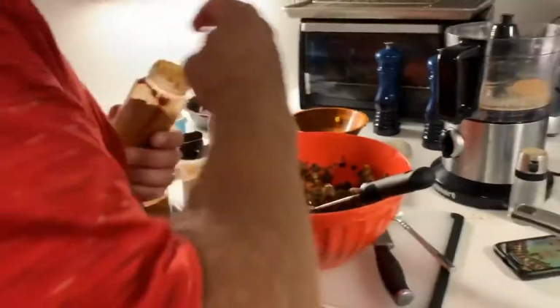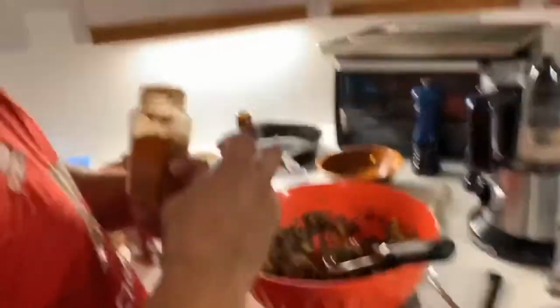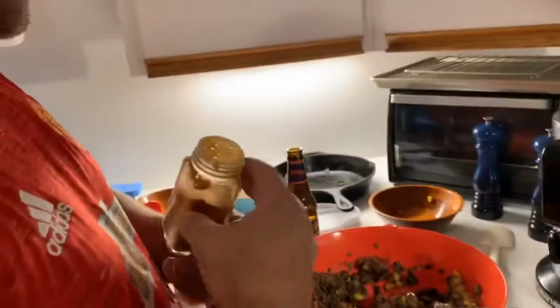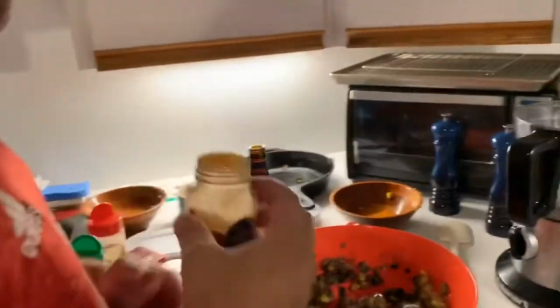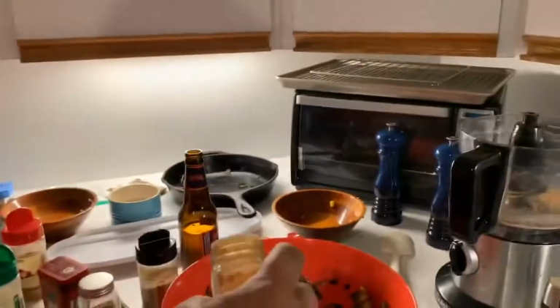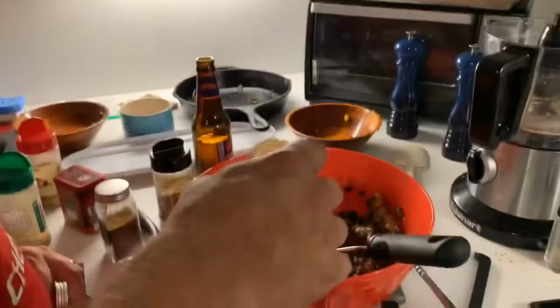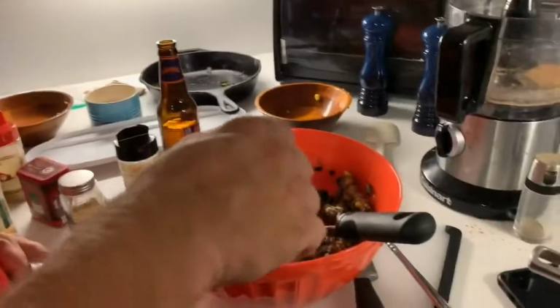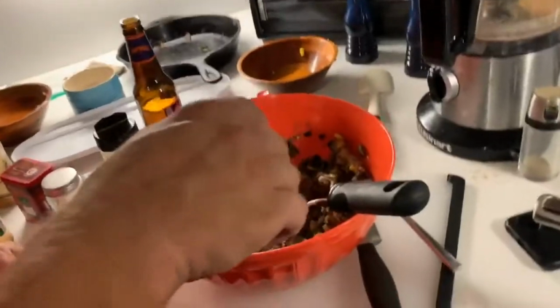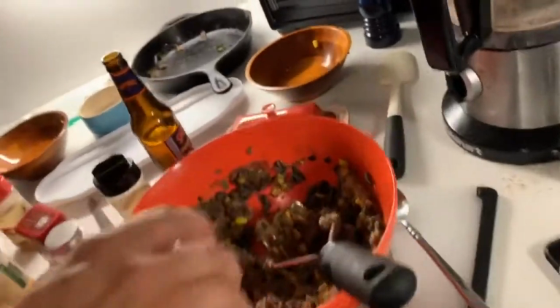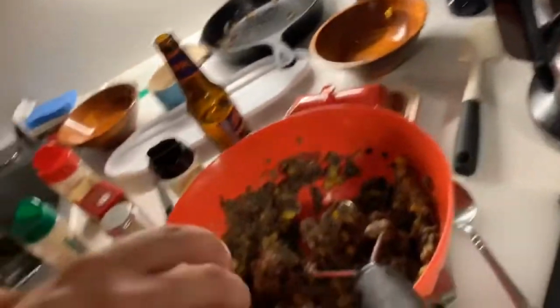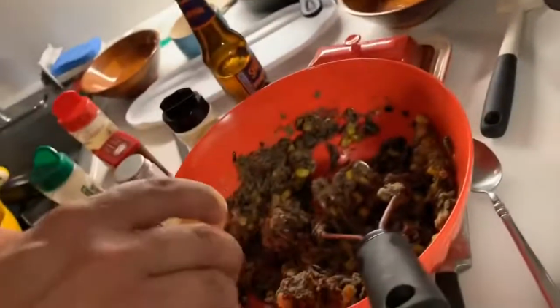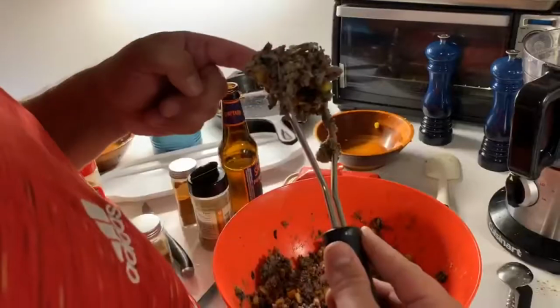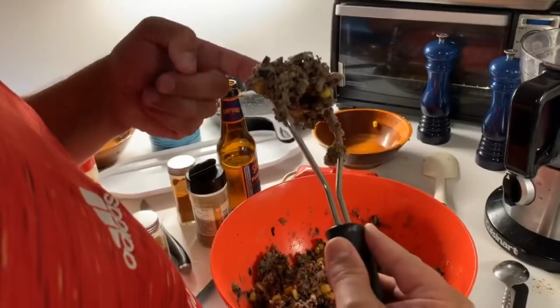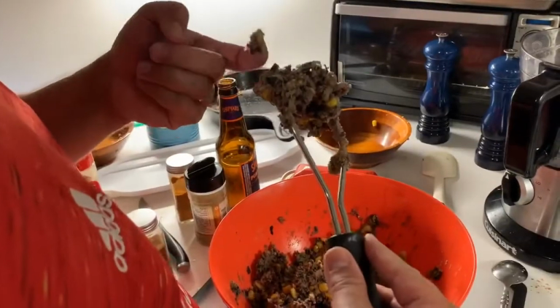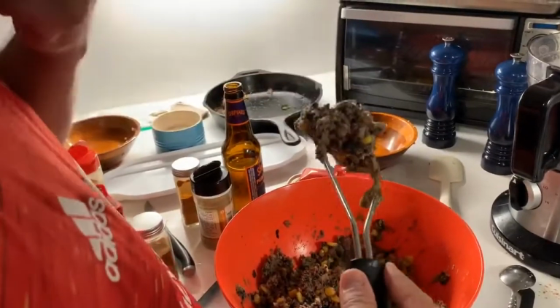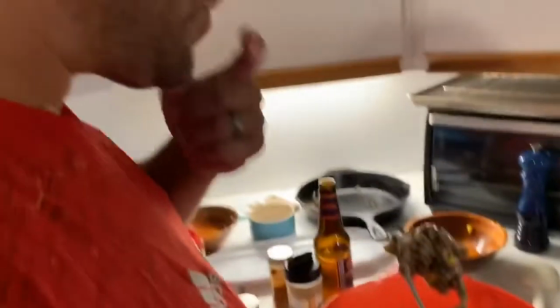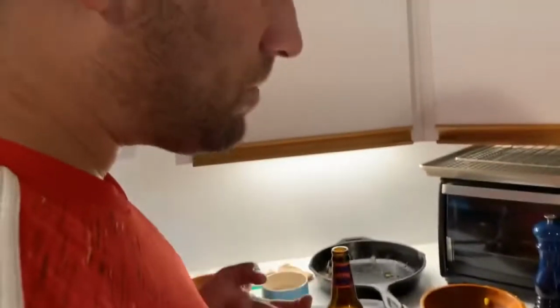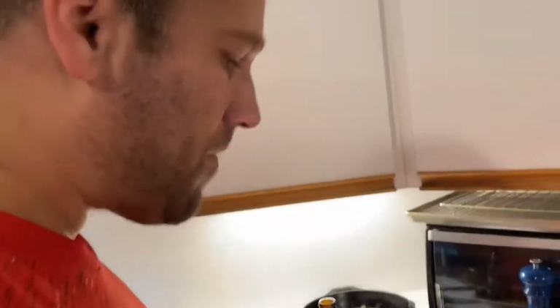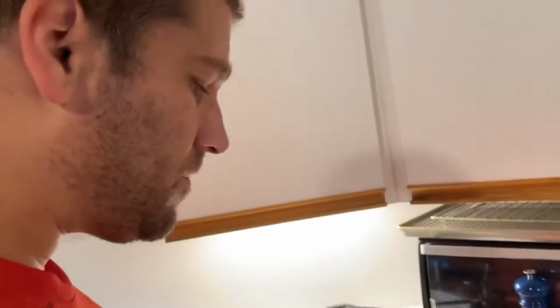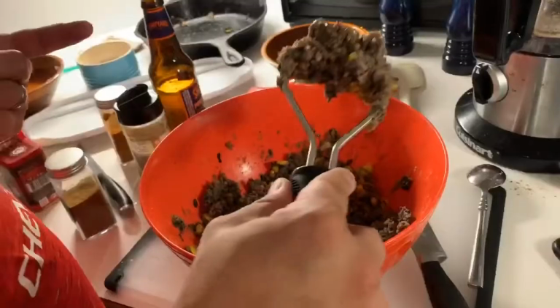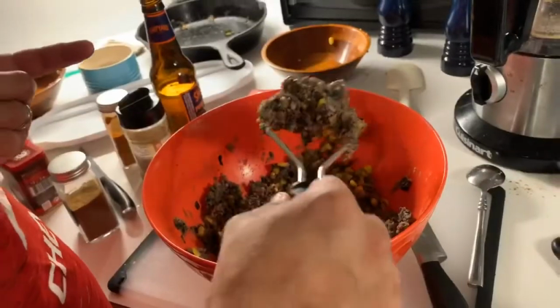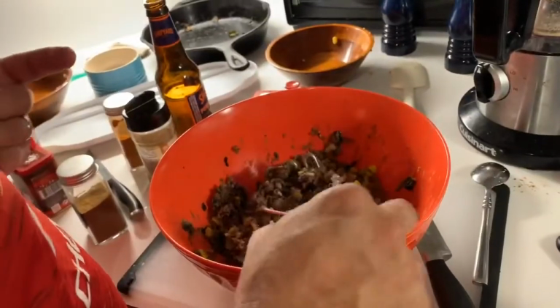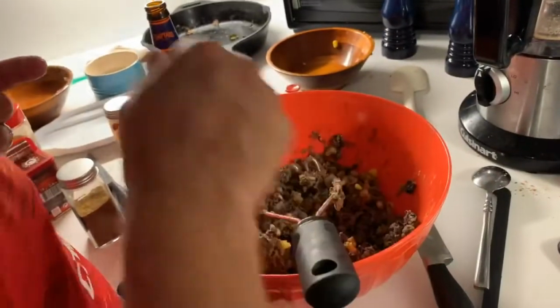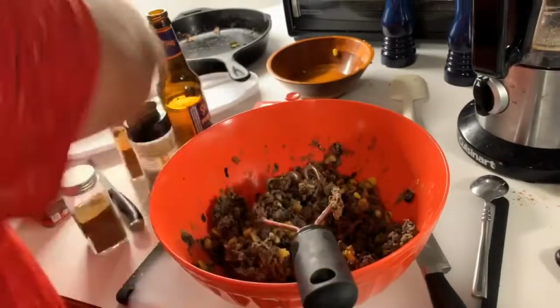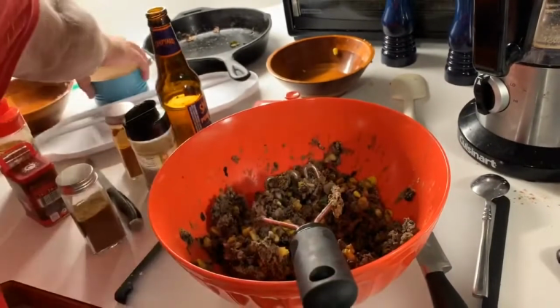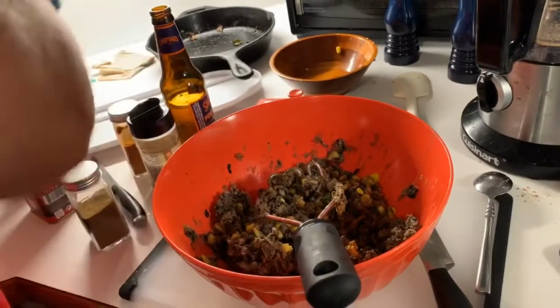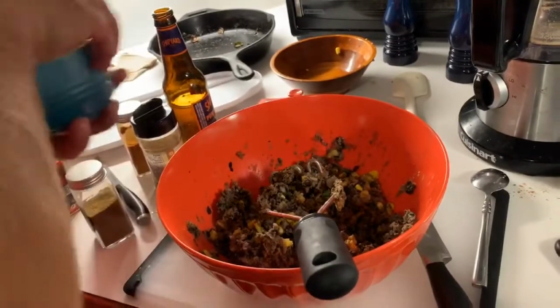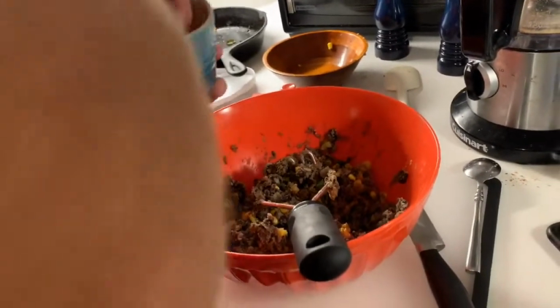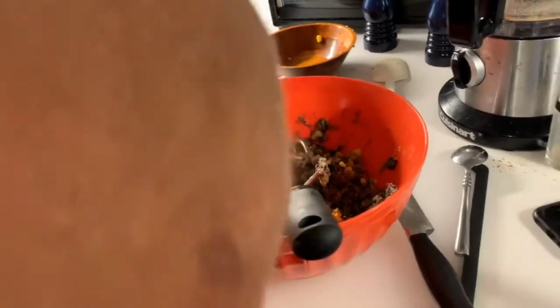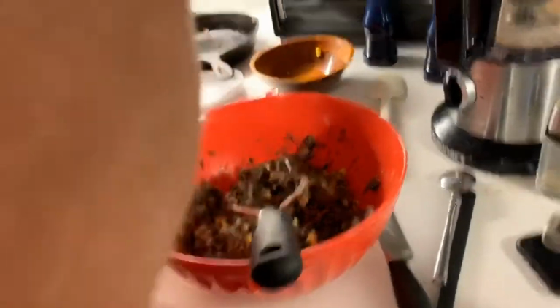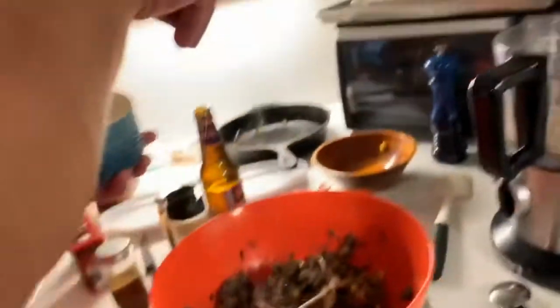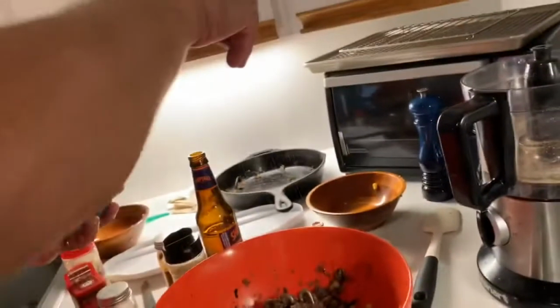A little touch of cayenne — not too much because it's a little spicy. It's pretty good, could use a little more salt.